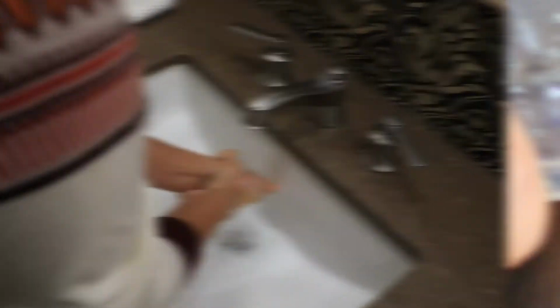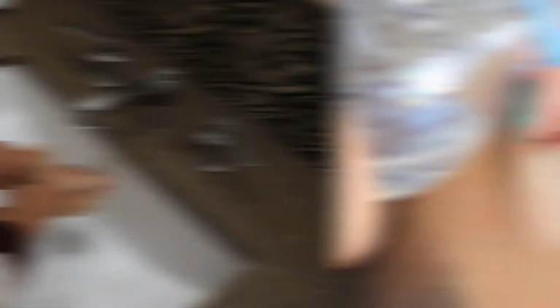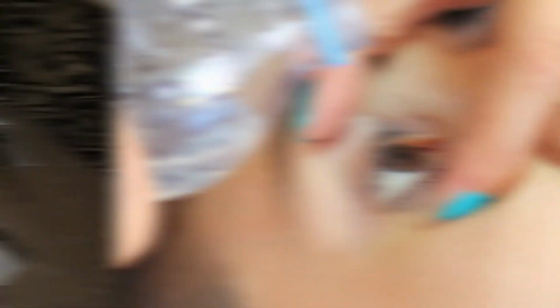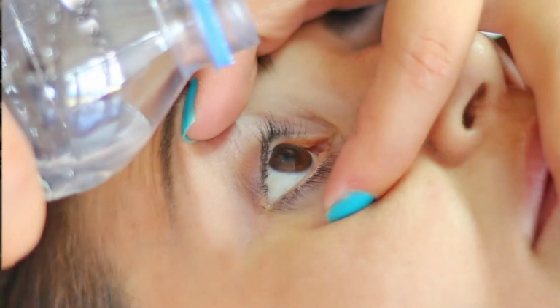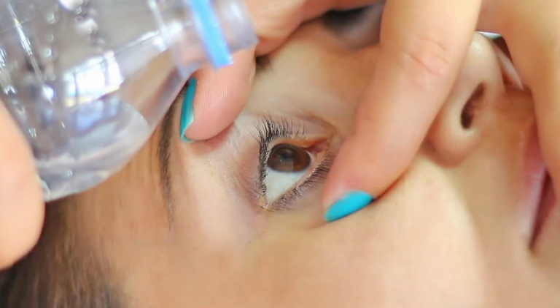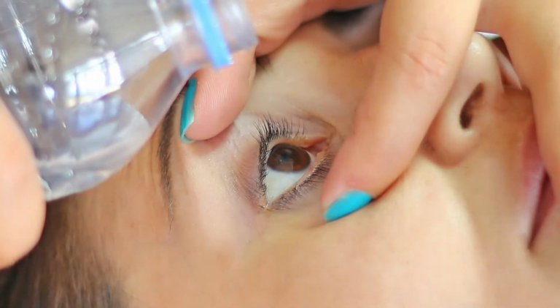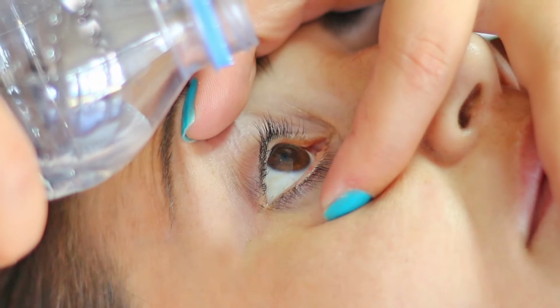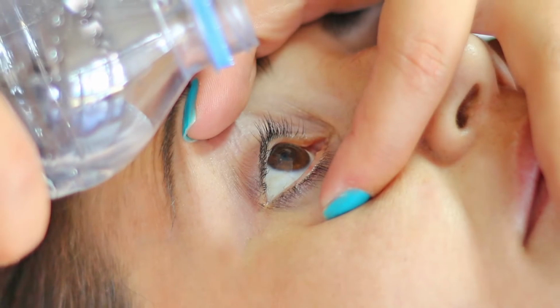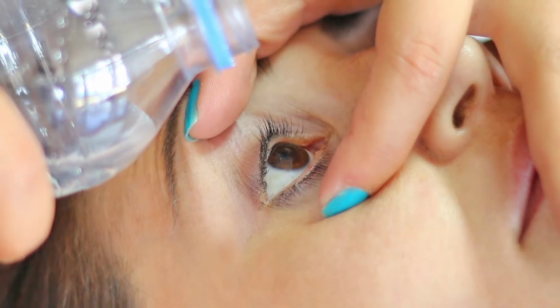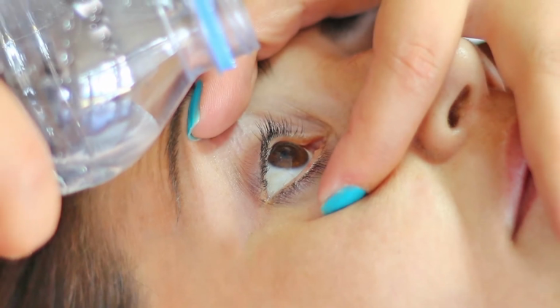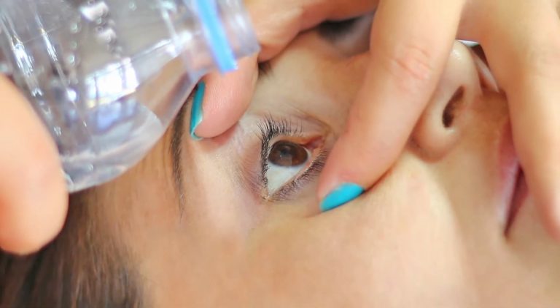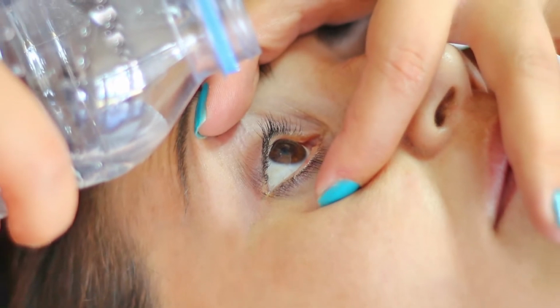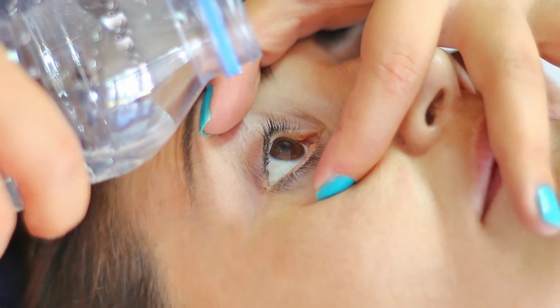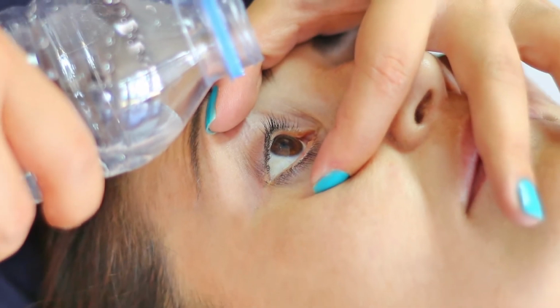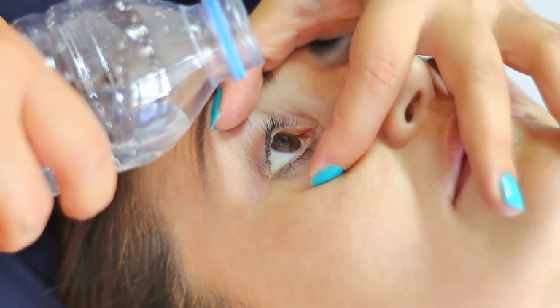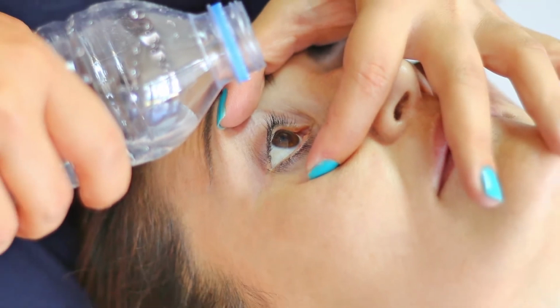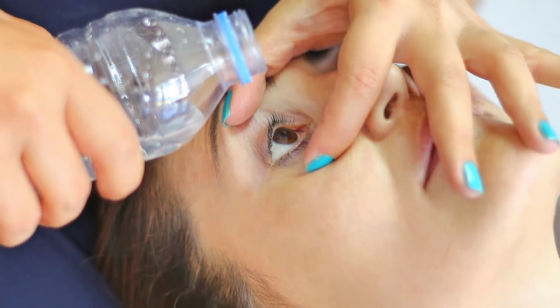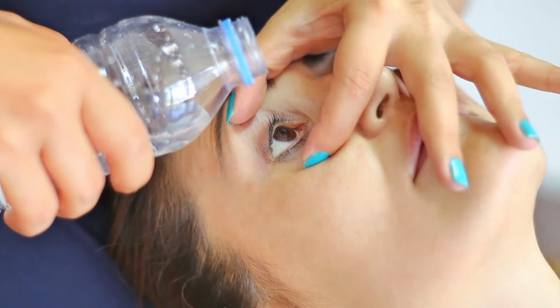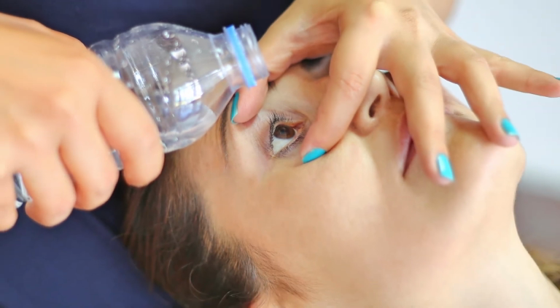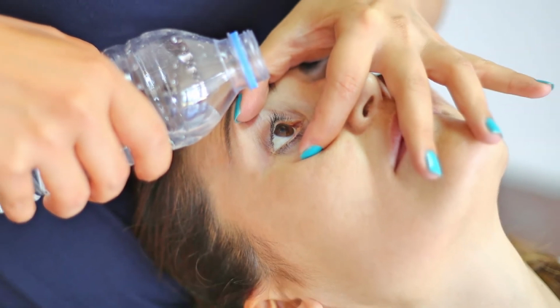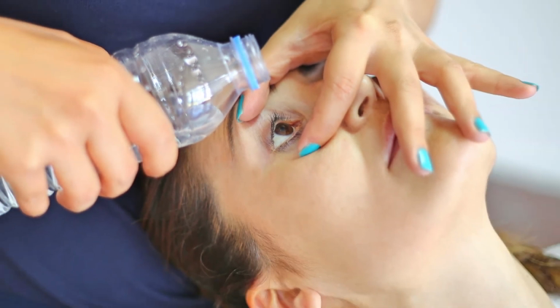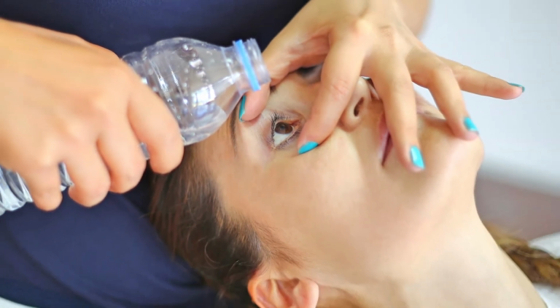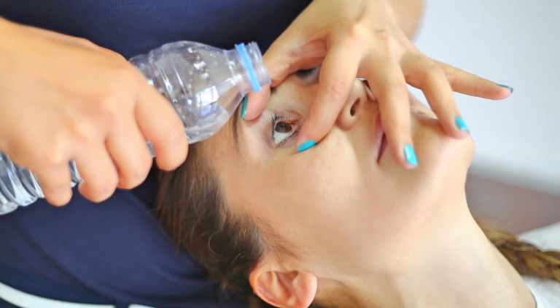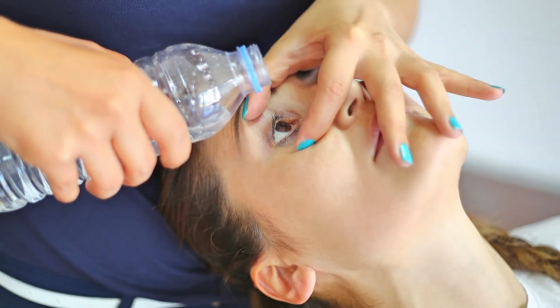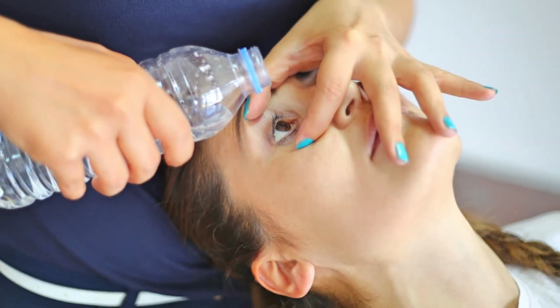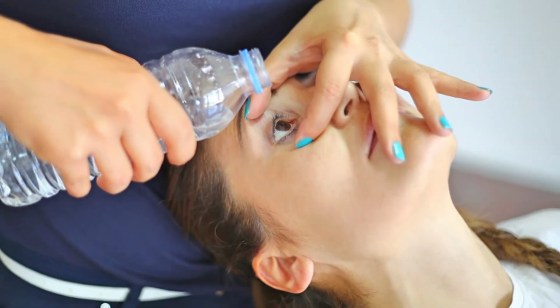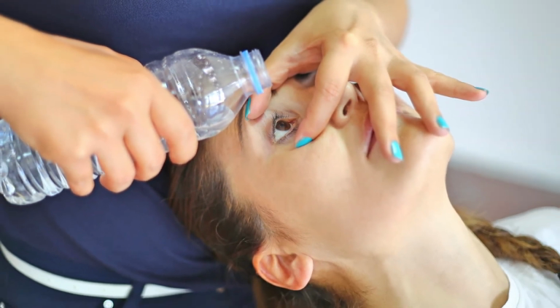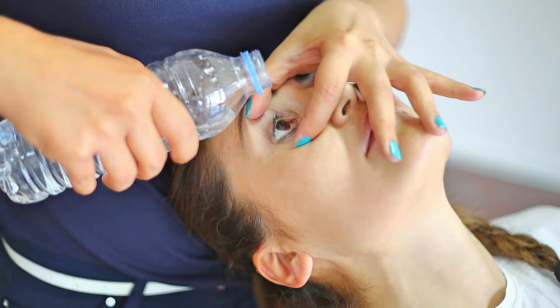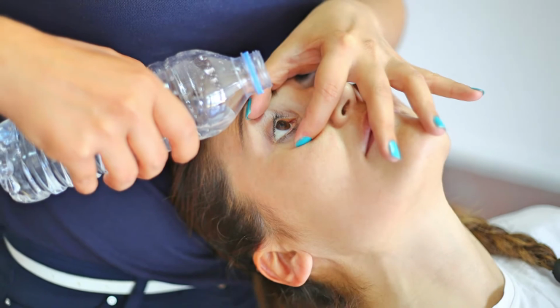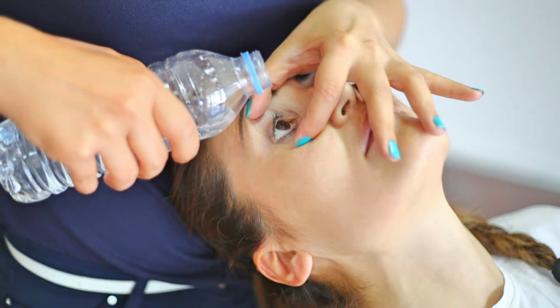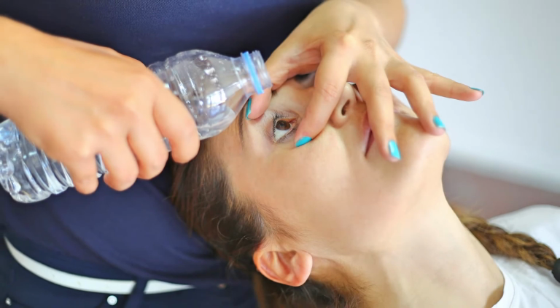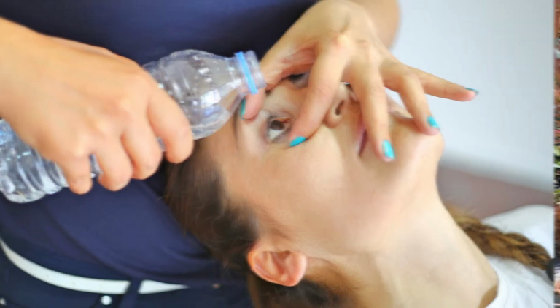If the sap gets into your eyes, flush them out with clean water and call 911 or go to your nearest emergency room.